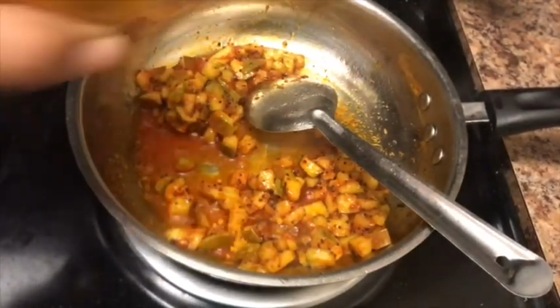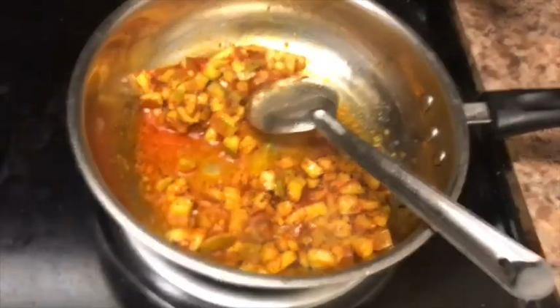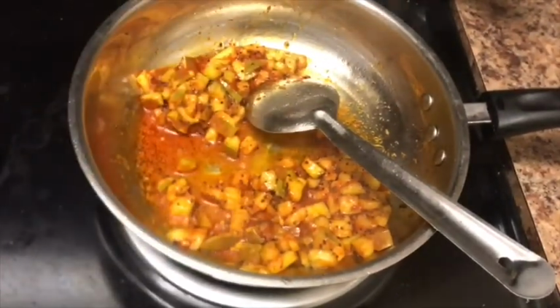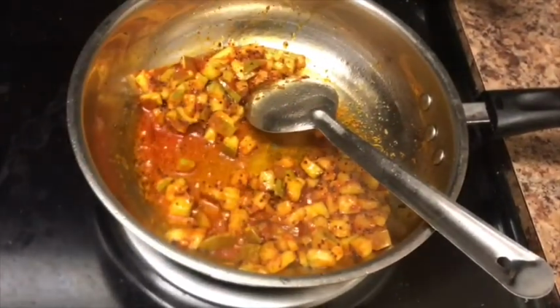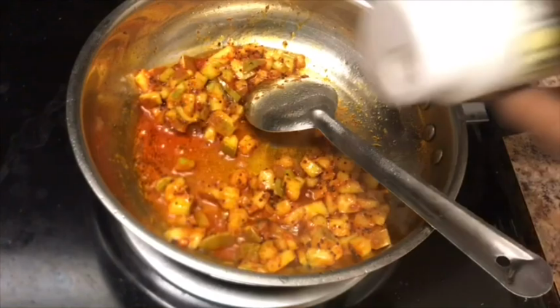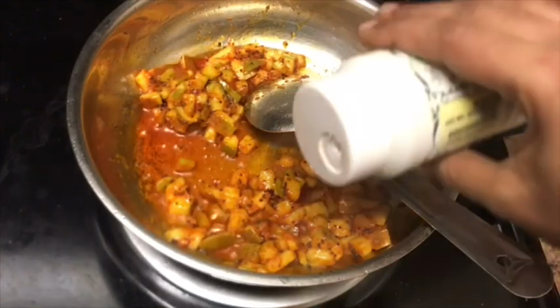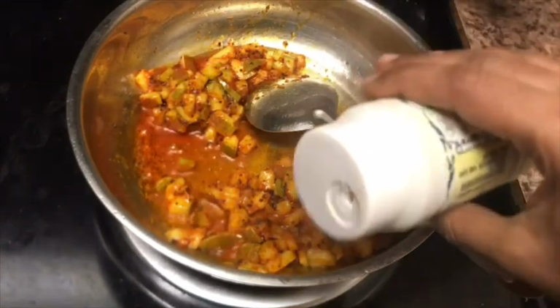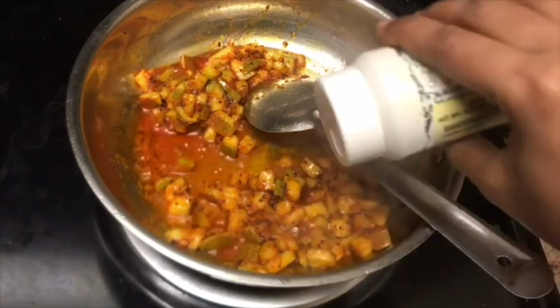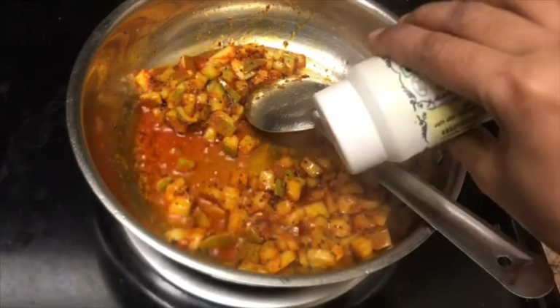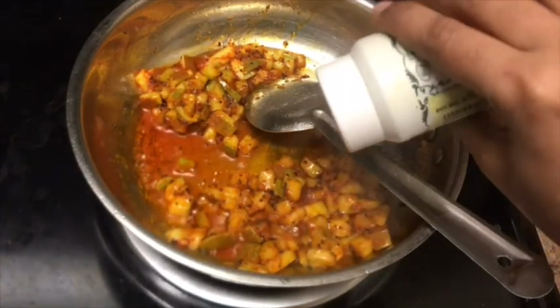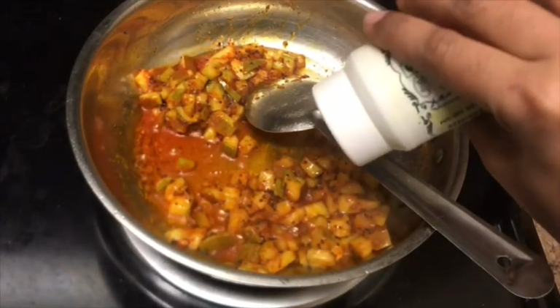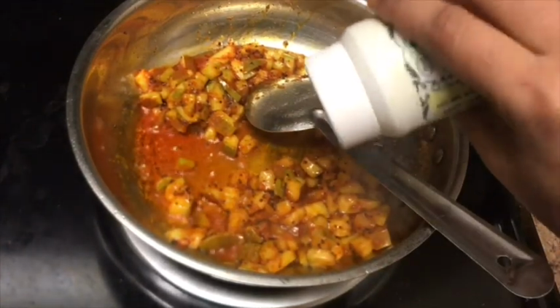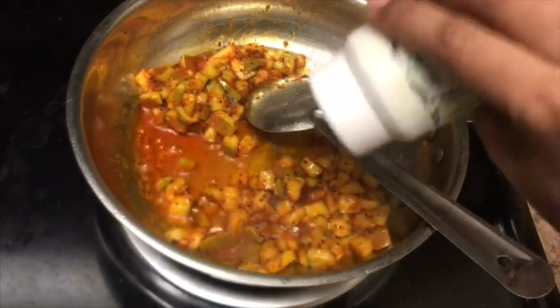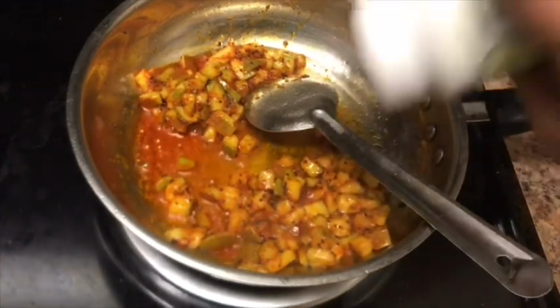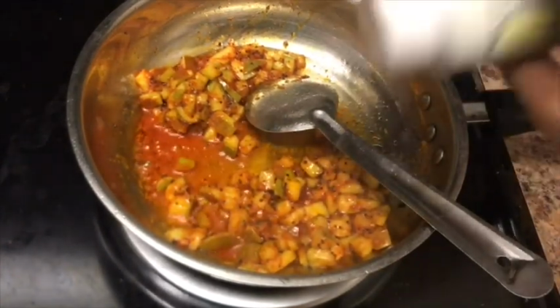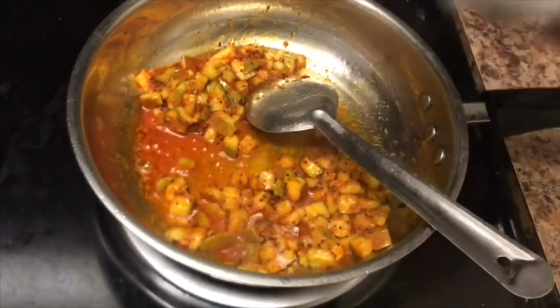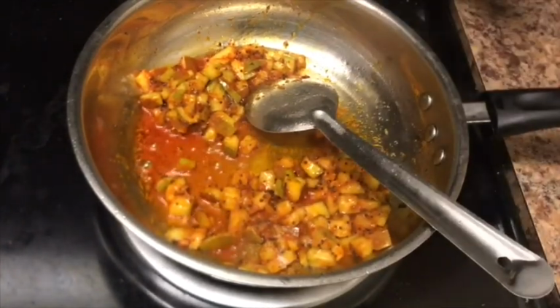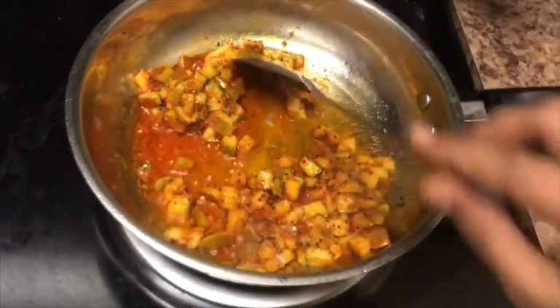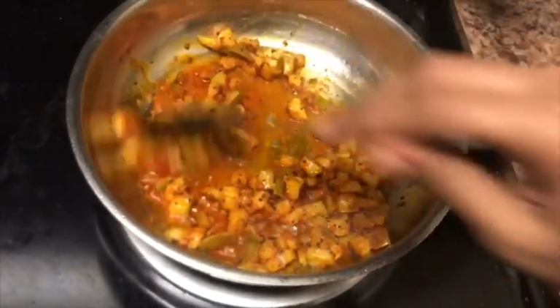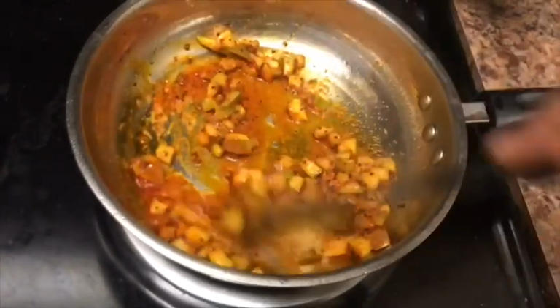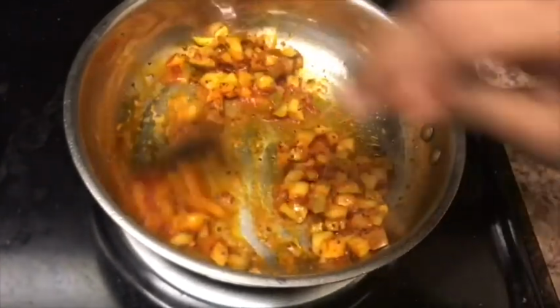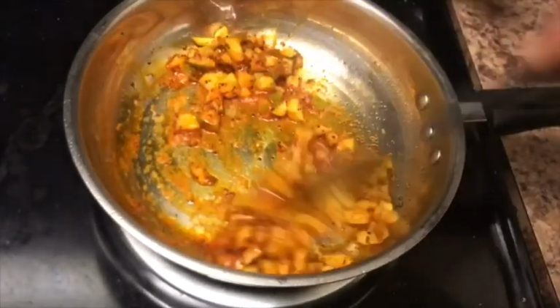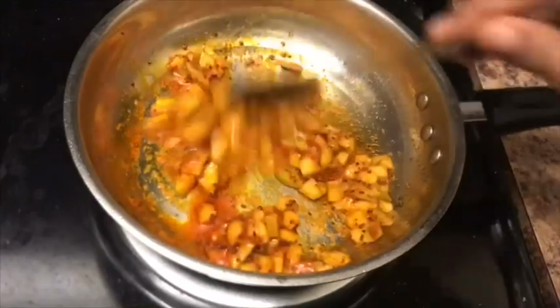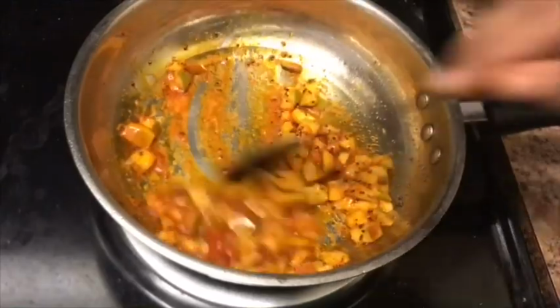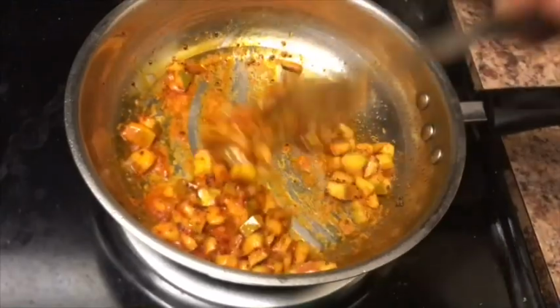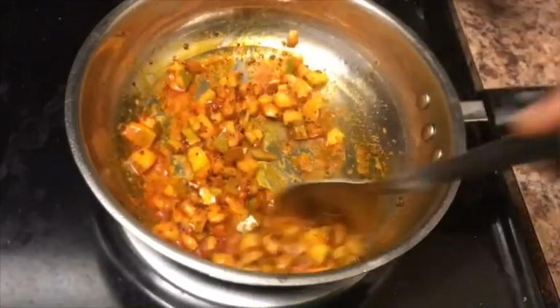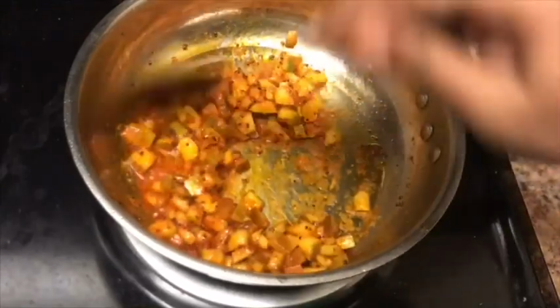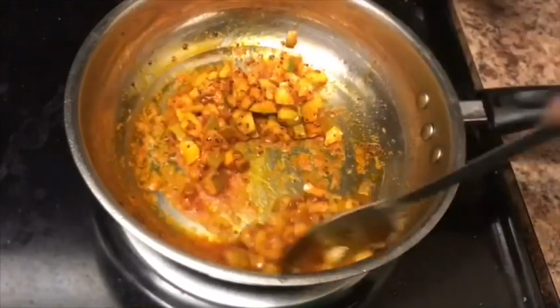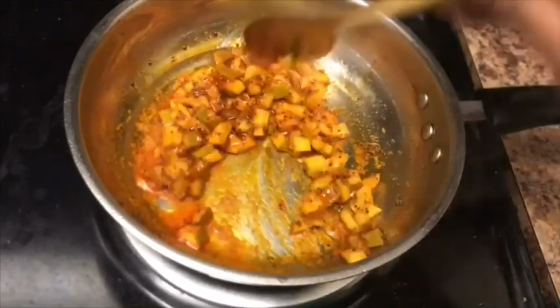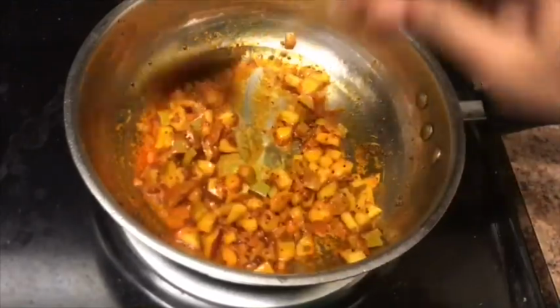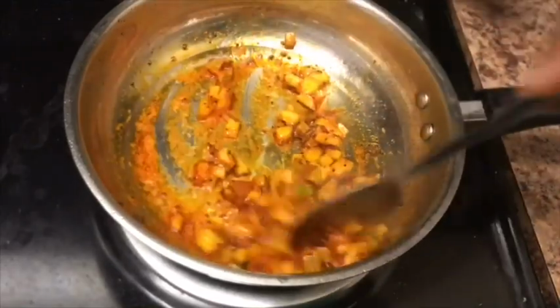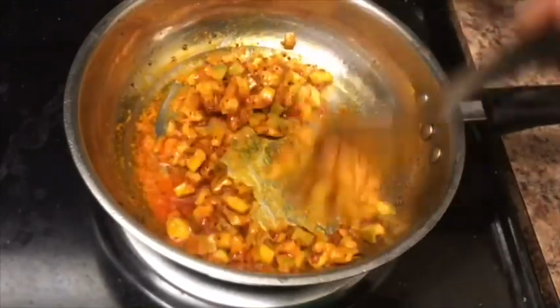Let's mix it in a little bit. Now it's nice. Let's try the taste of mango pickle — the pickle is ready.